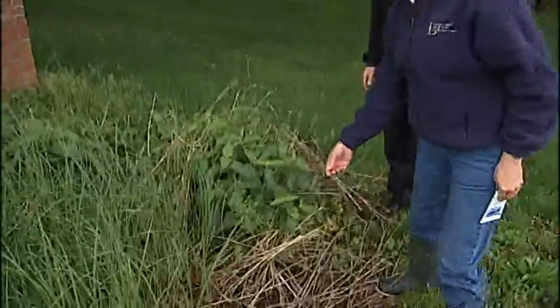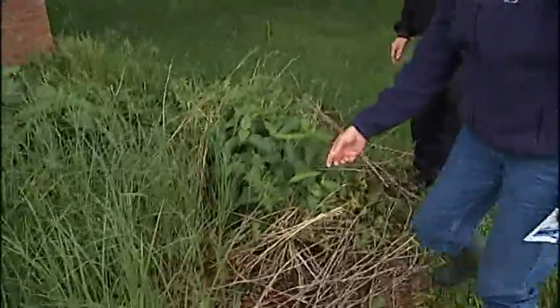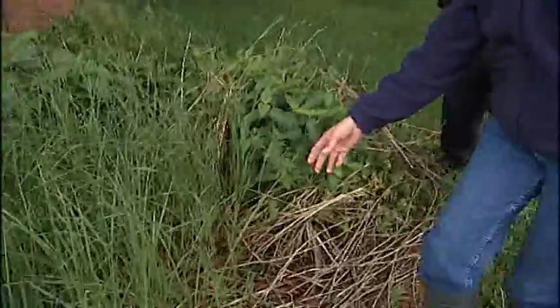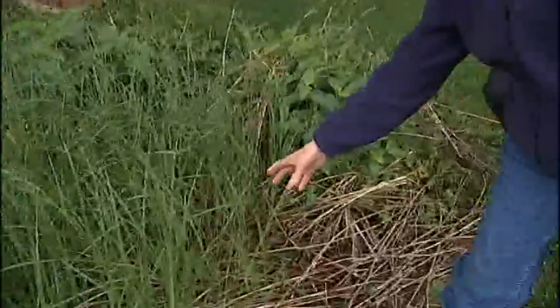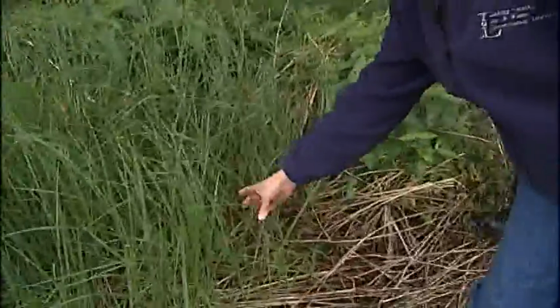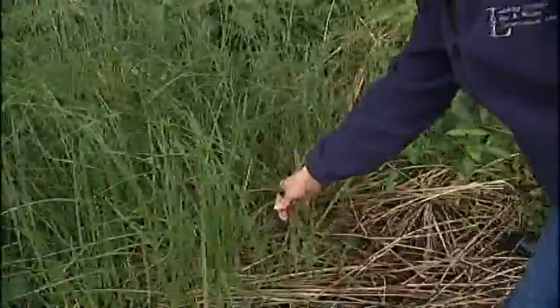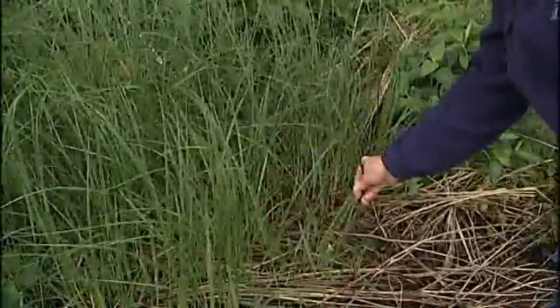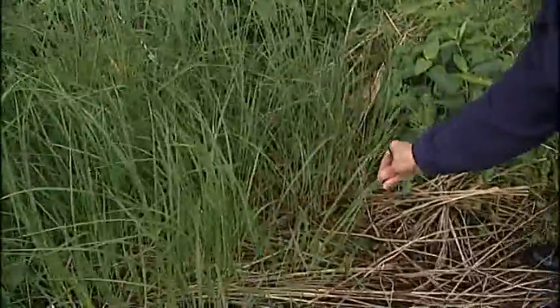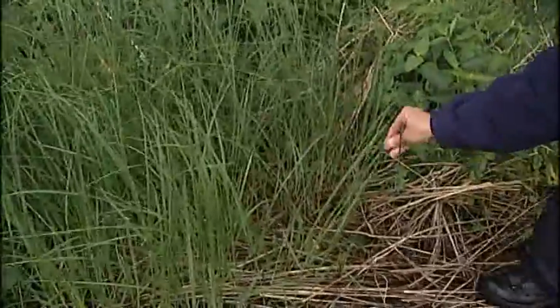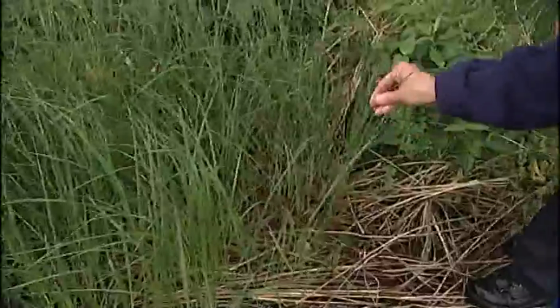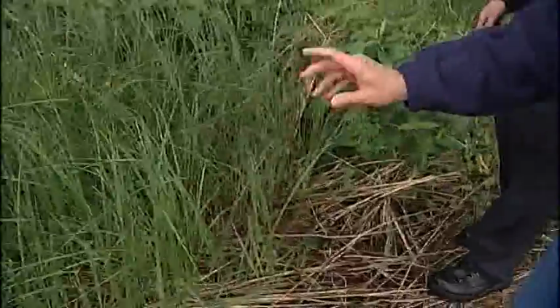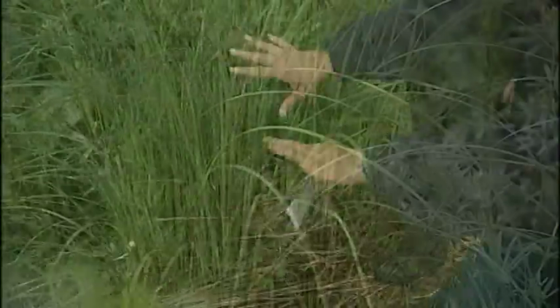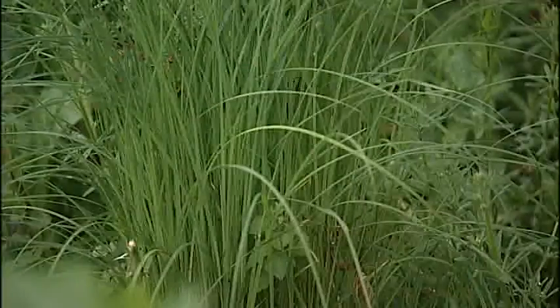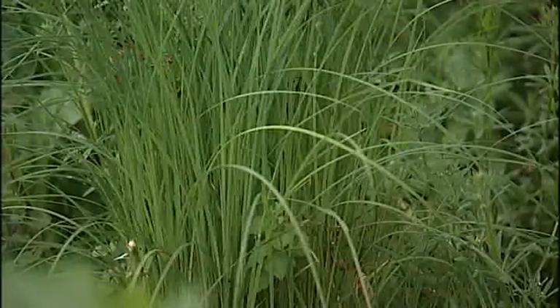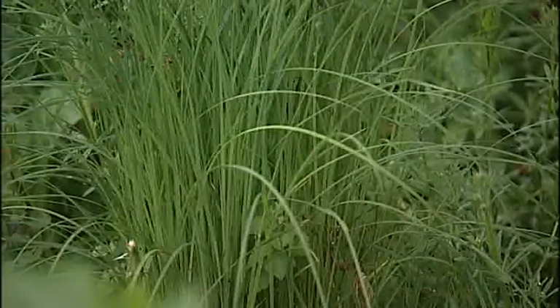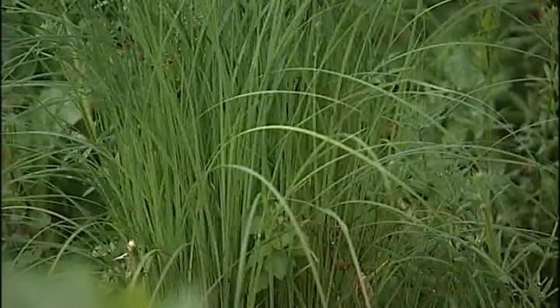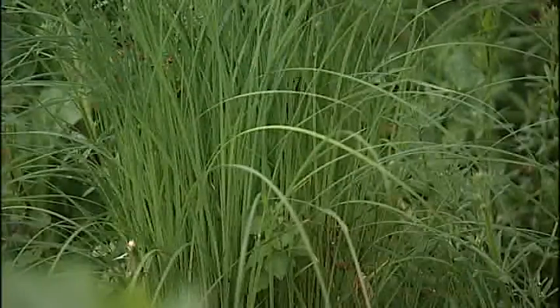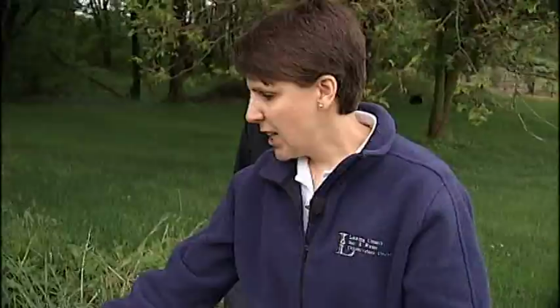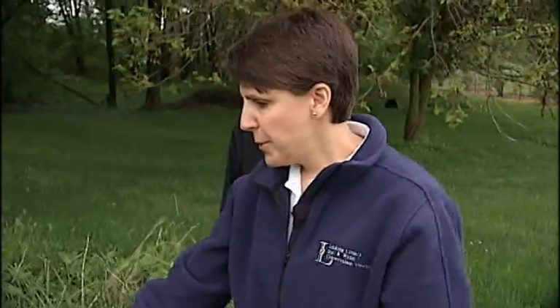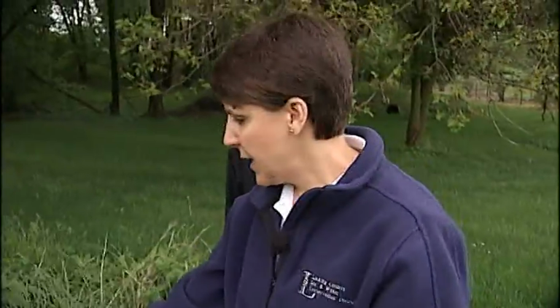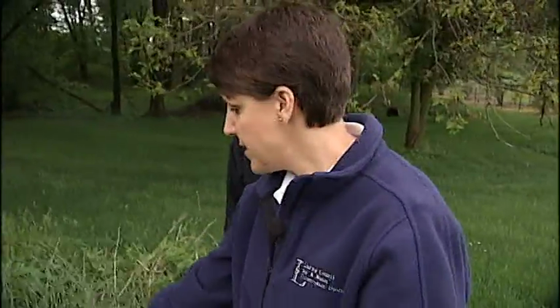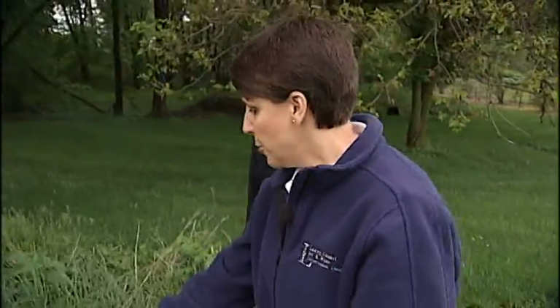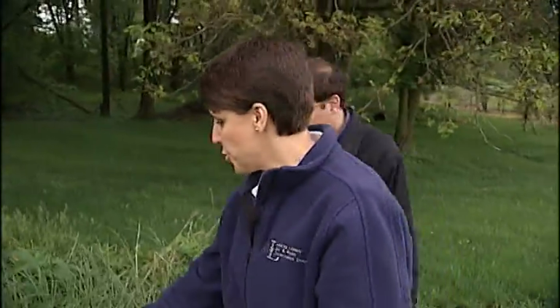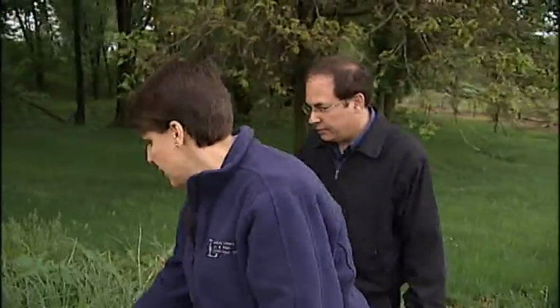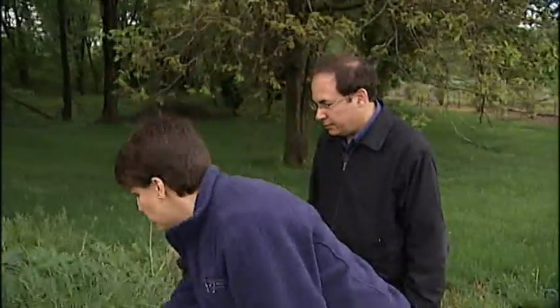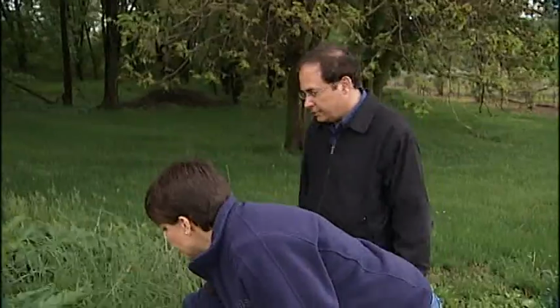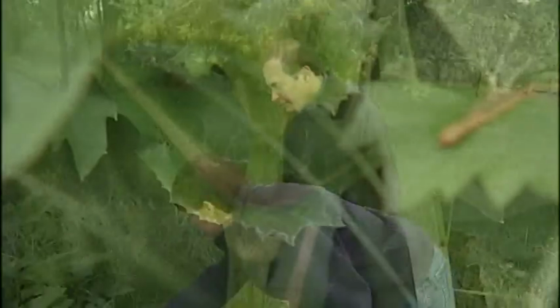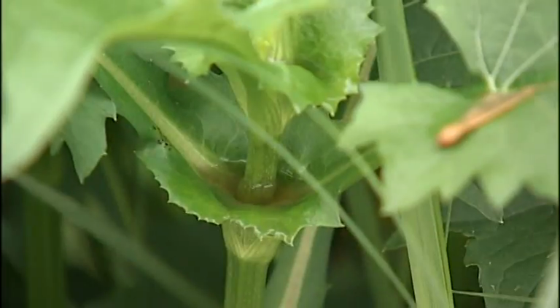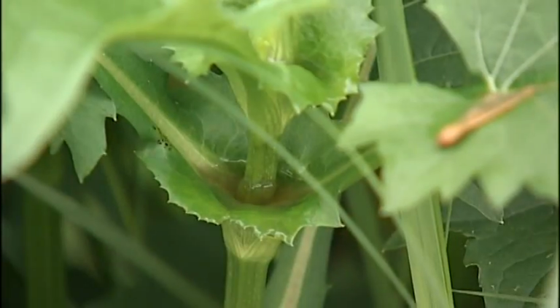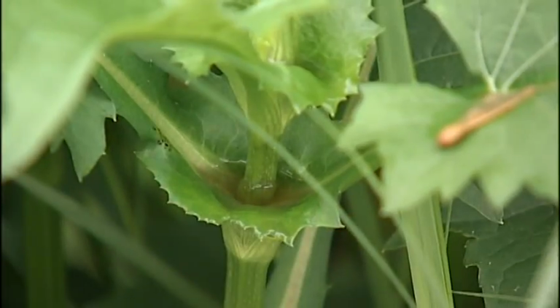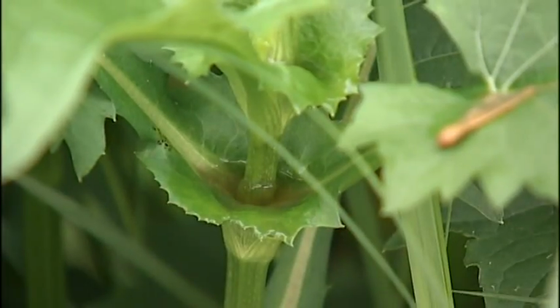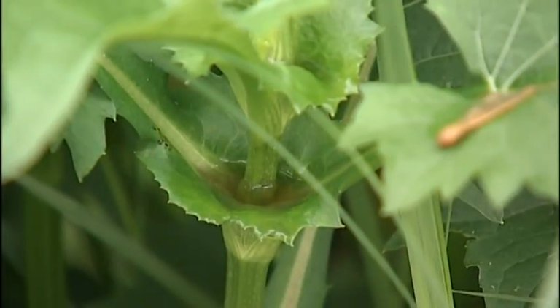This is a switchgrass, panicum, which grows nicely and clumps. This is a cup plant, which is really cool because when it rains, you see it forms a cup.